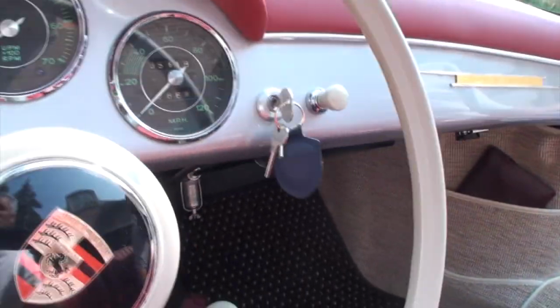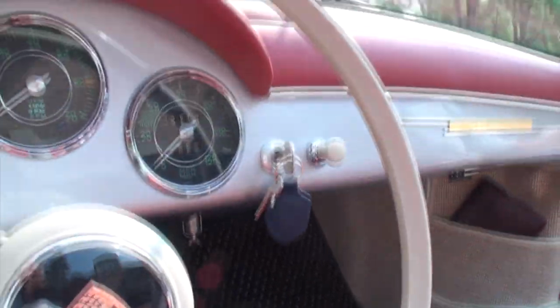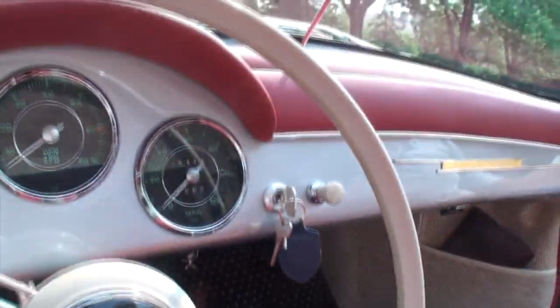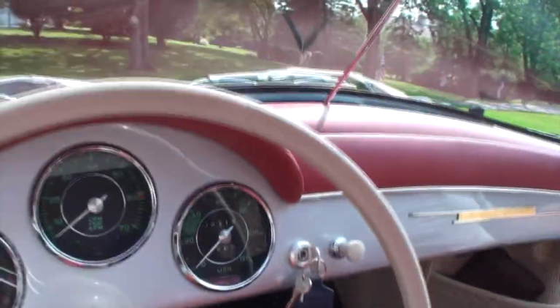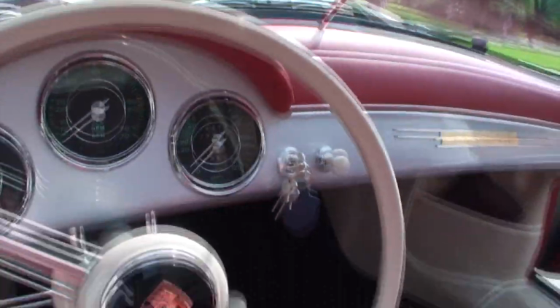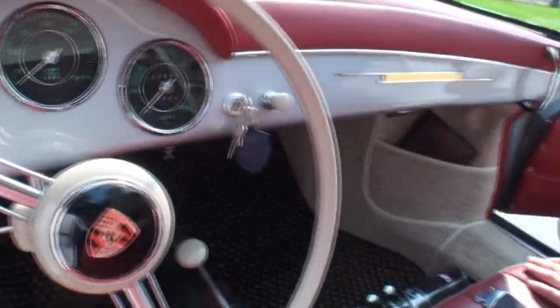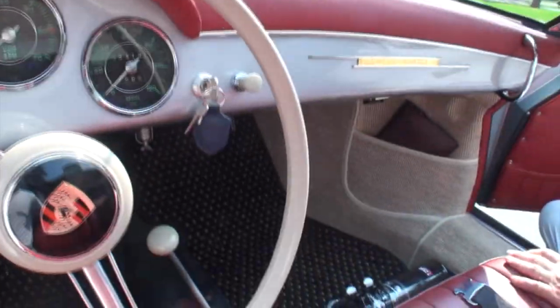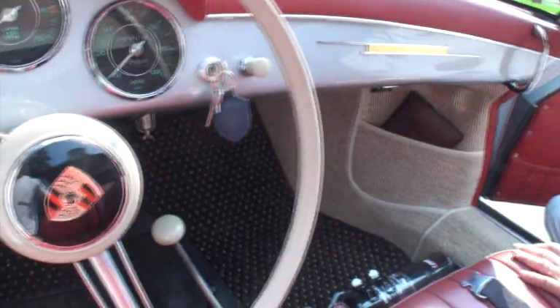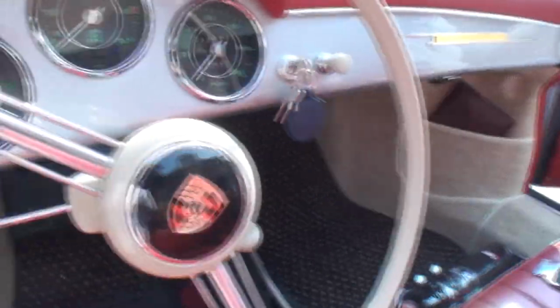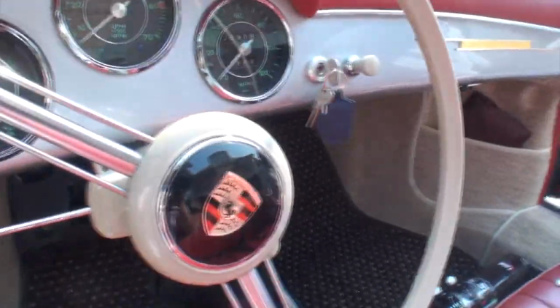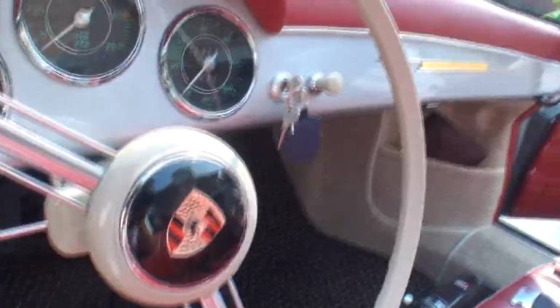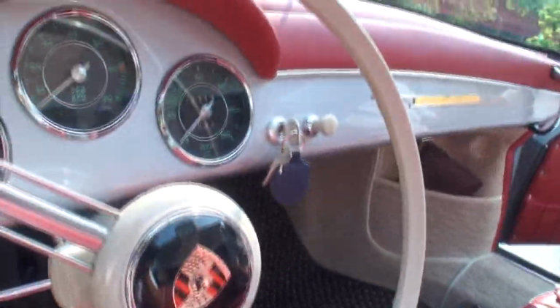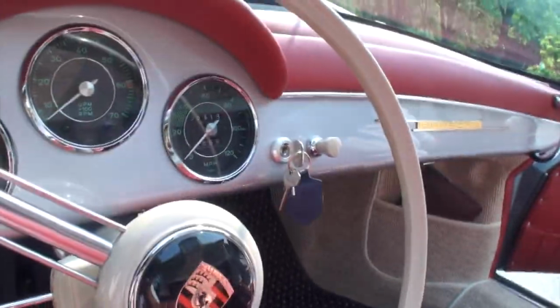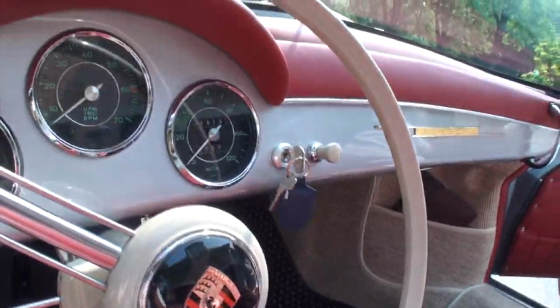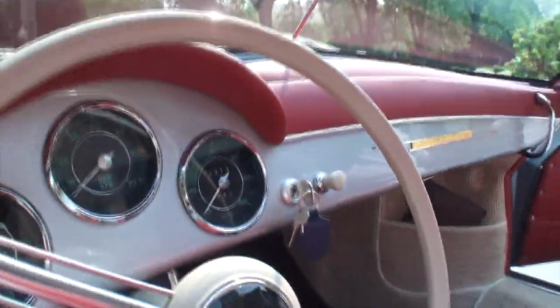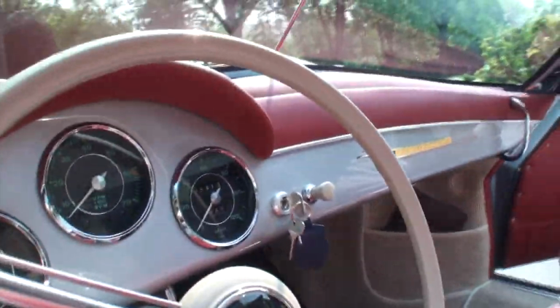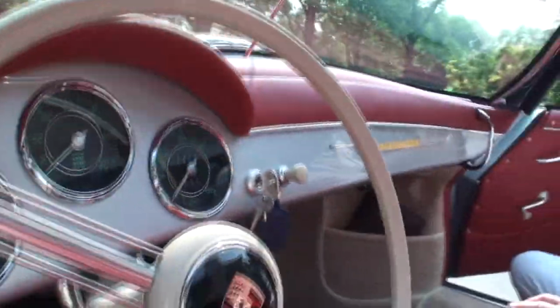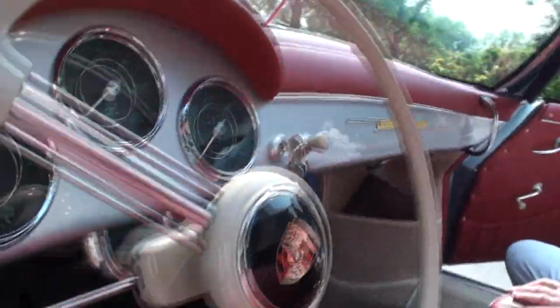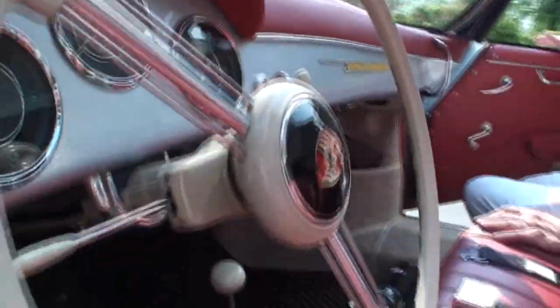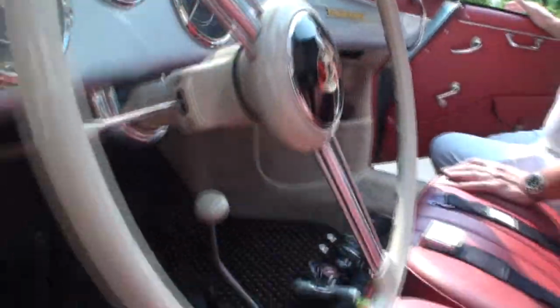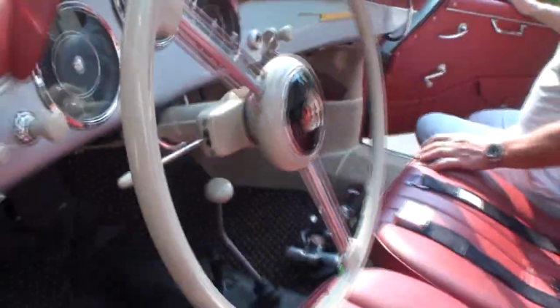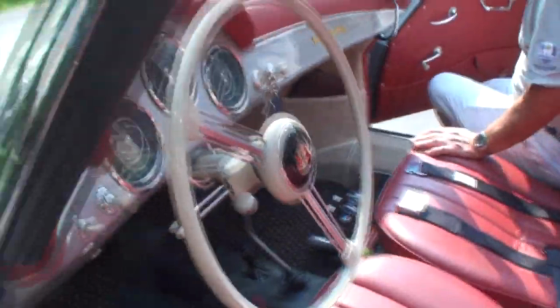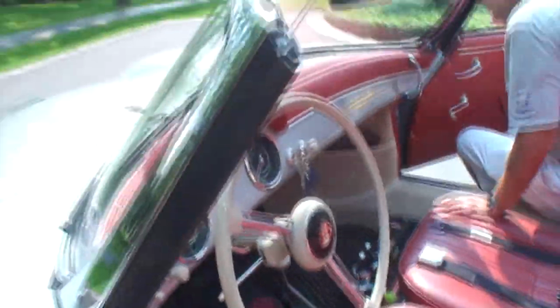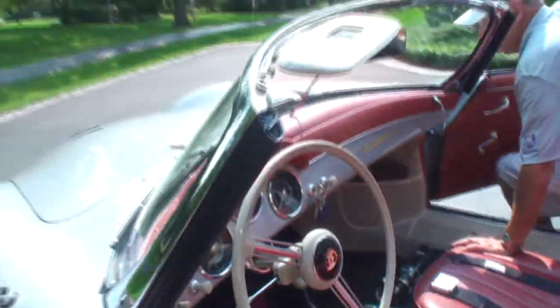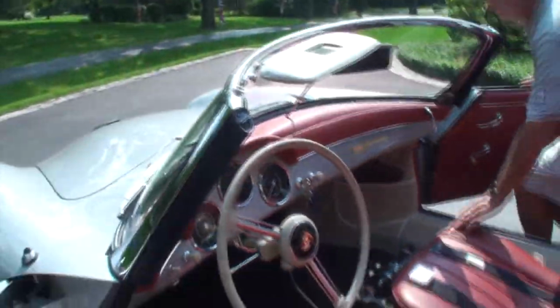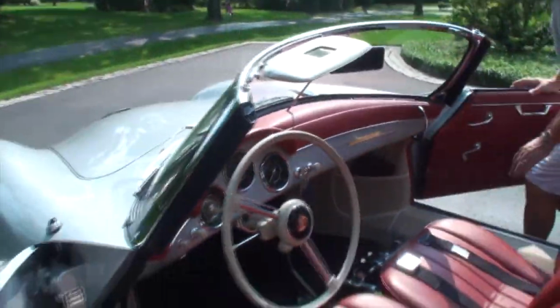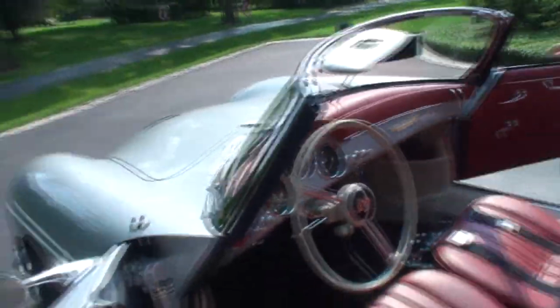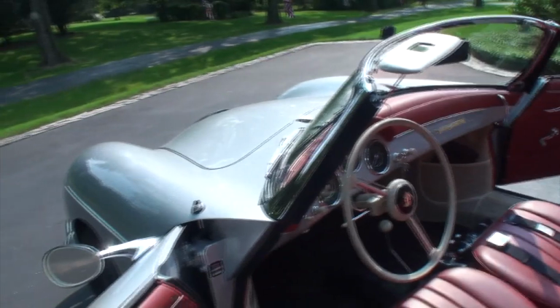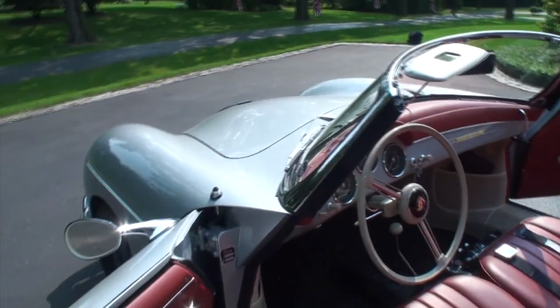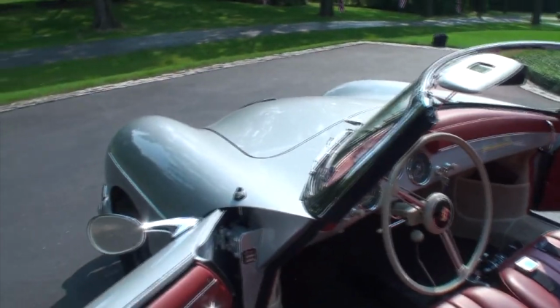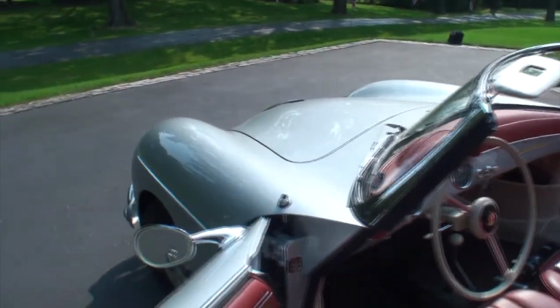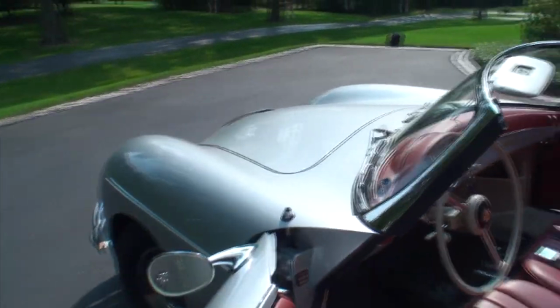It's so cool that it just has the basics in here. Let's open the frunk — the front trunk.